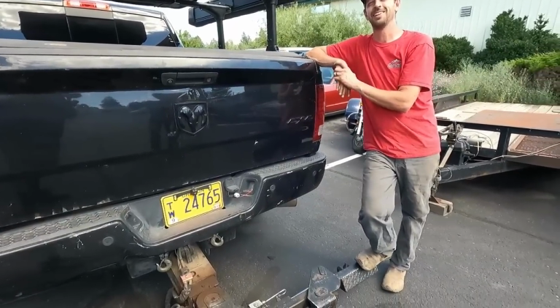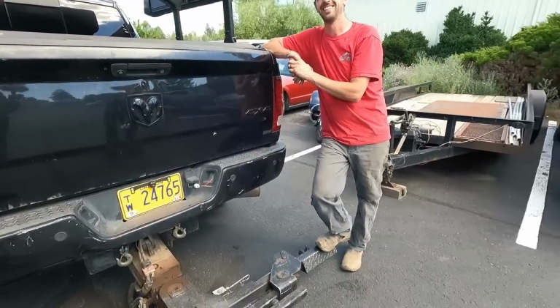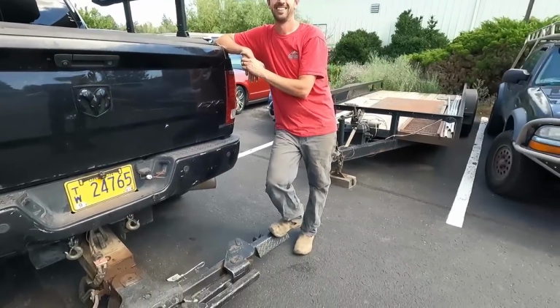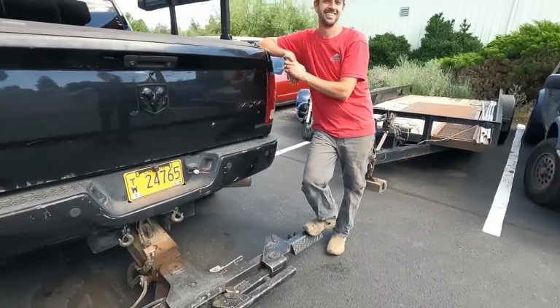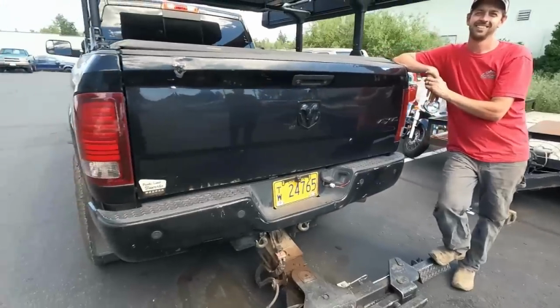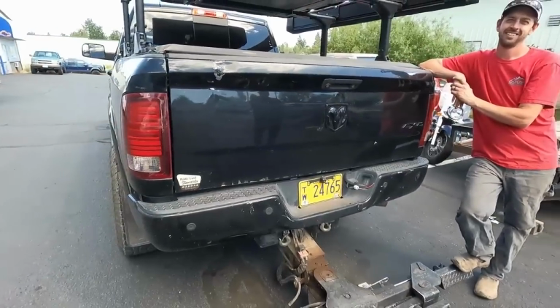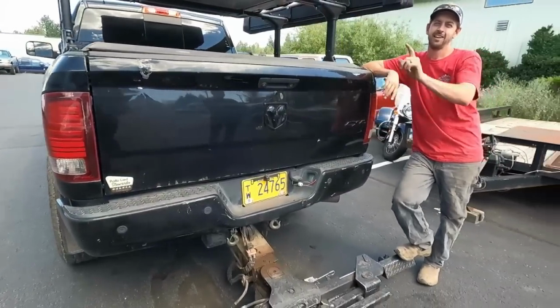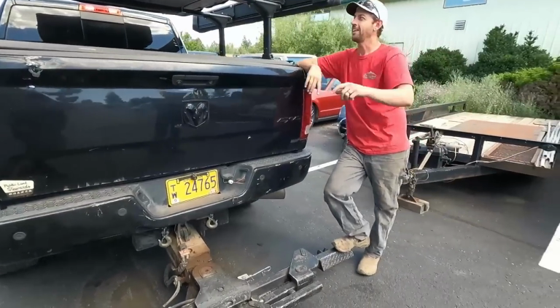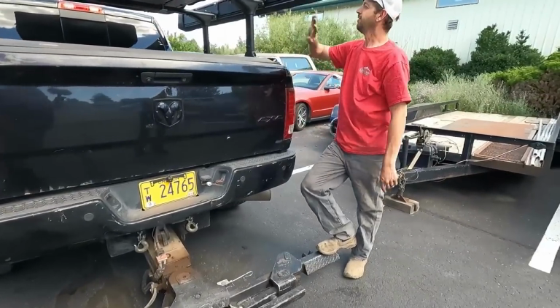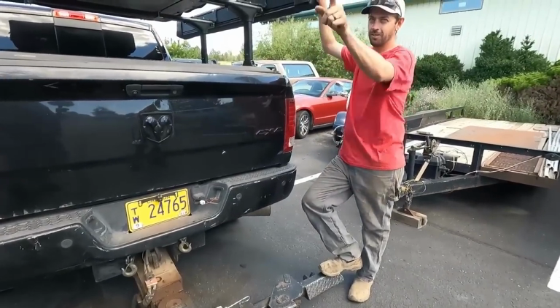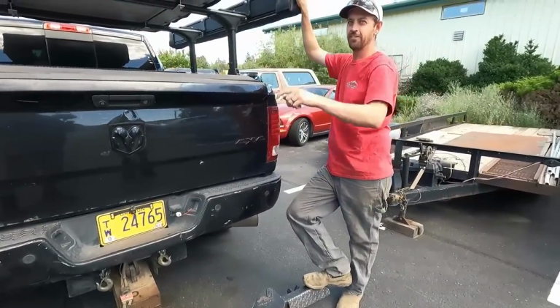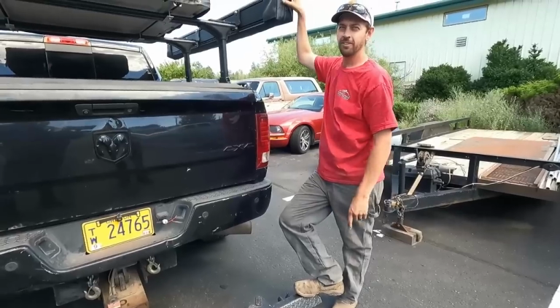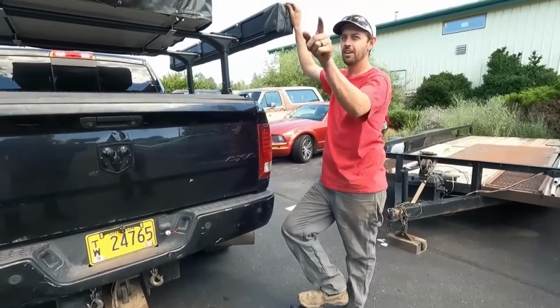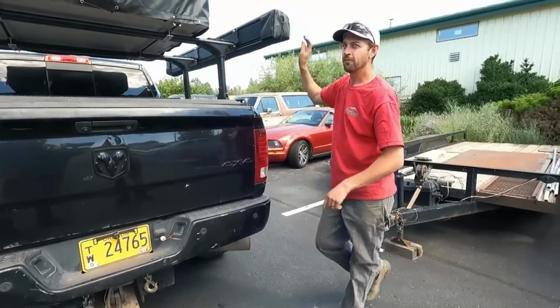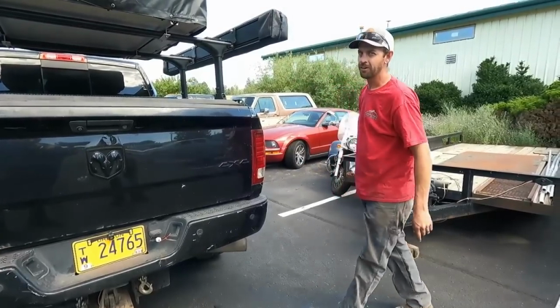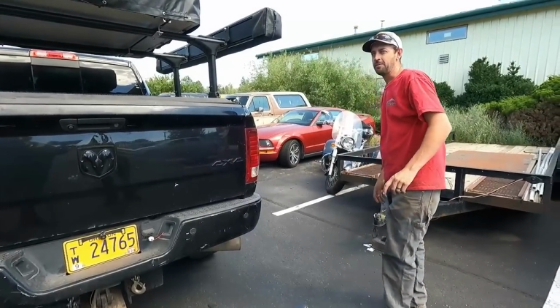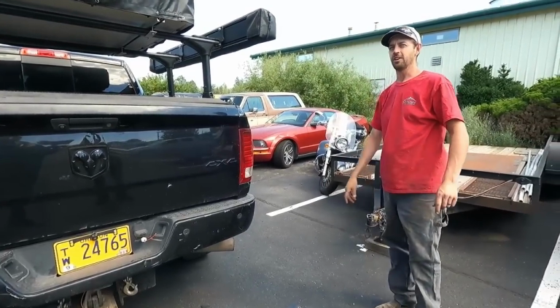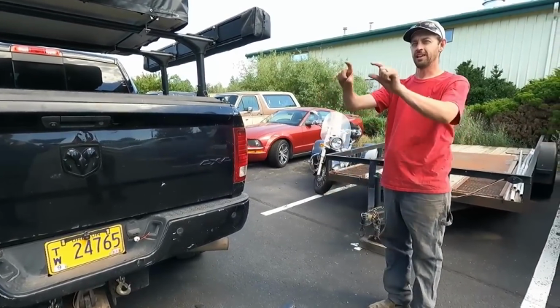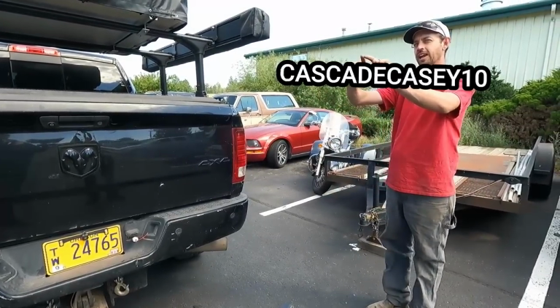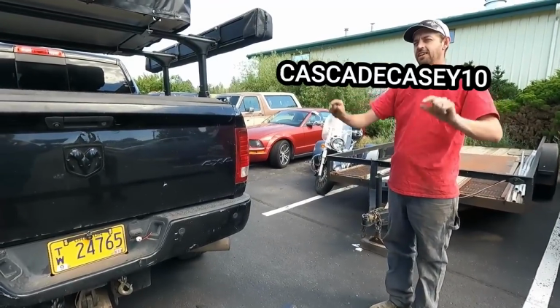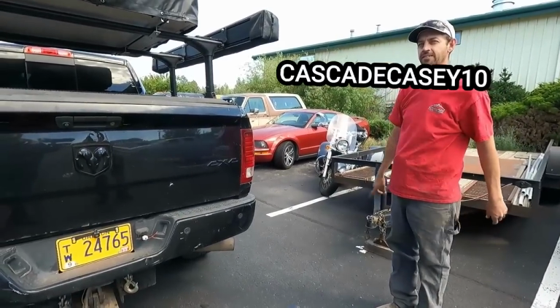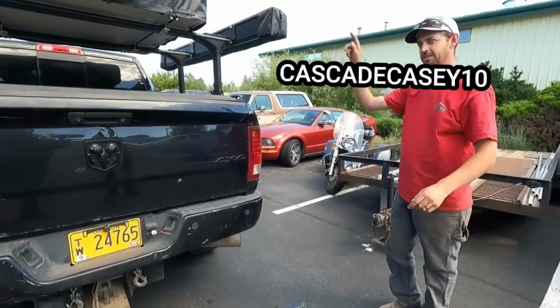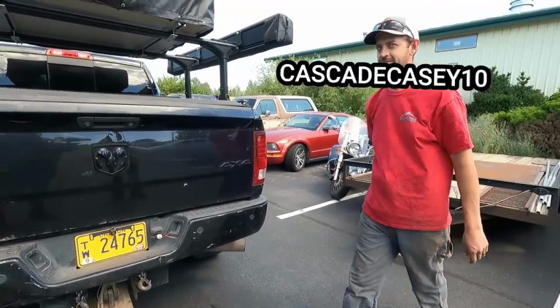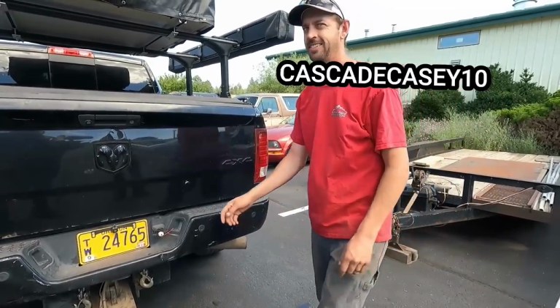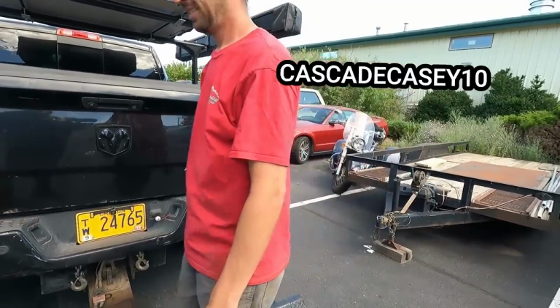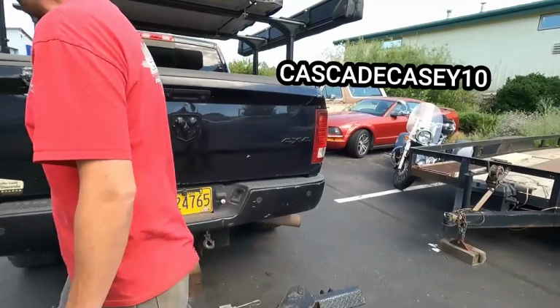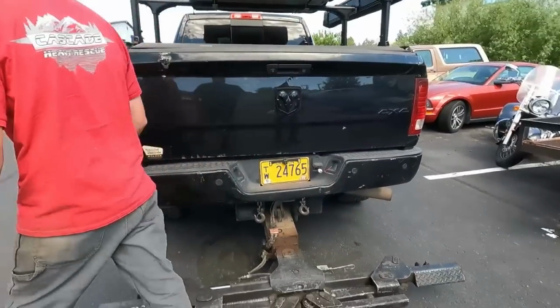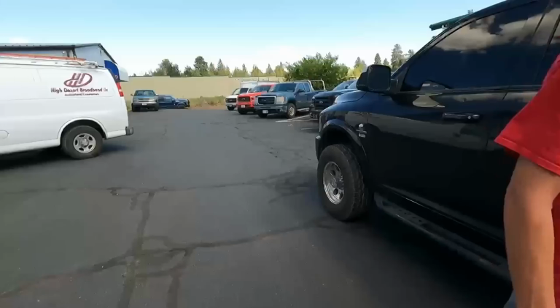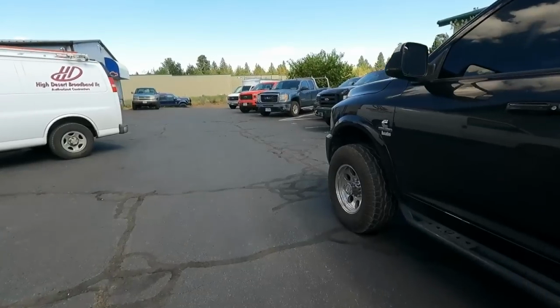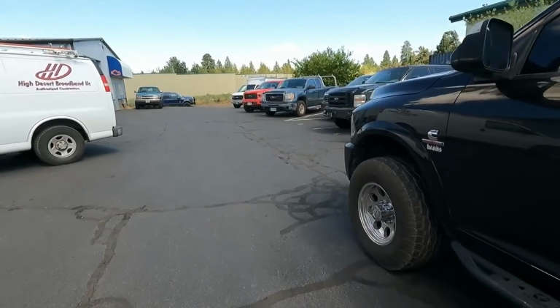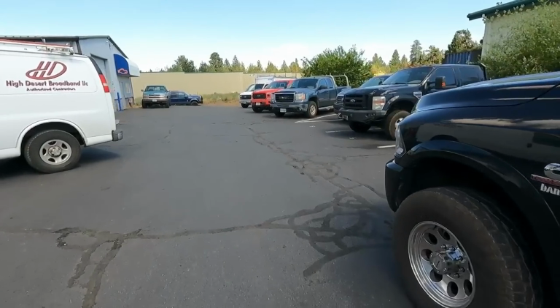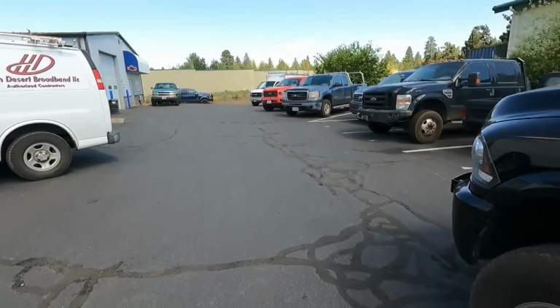Gotta be careful treating a Dodge like a Ford. Hey, that truck ran great until I touched it. Fun fact: if you want one of these awnings for yourself, you can go to ironman4x4.com and use the discount code CASCADE CASEY 10 for 10% off.